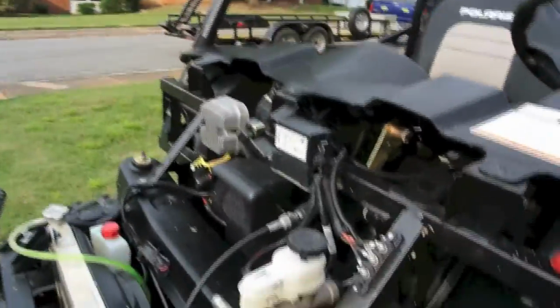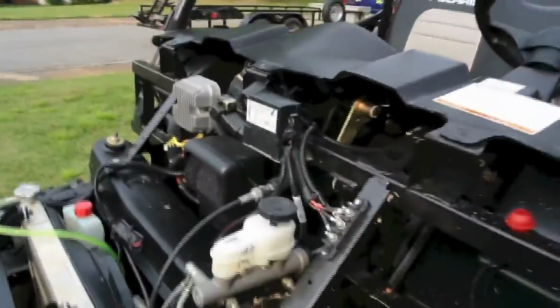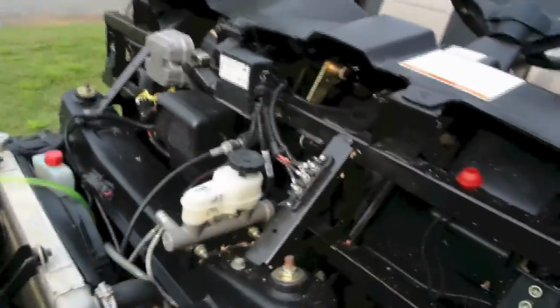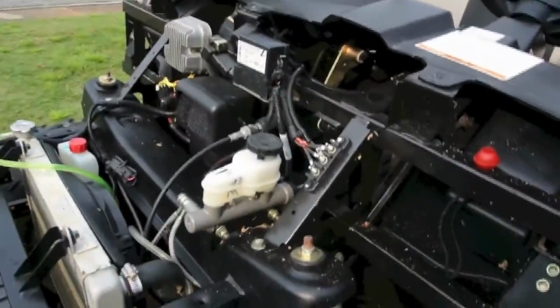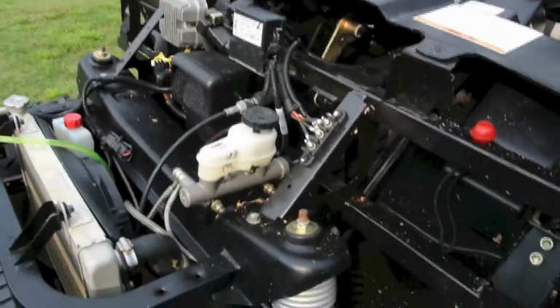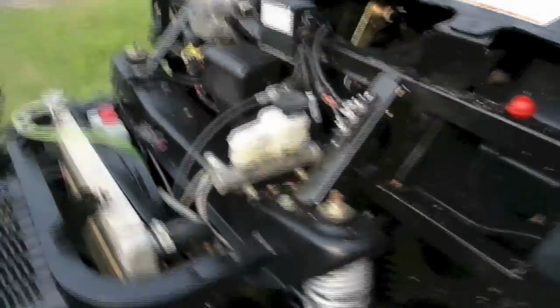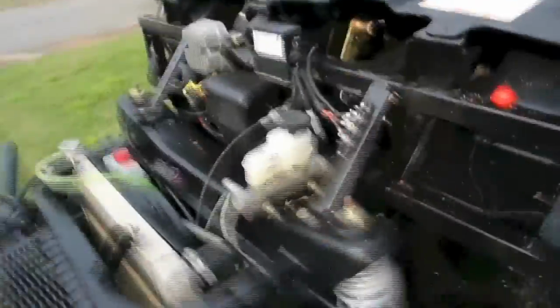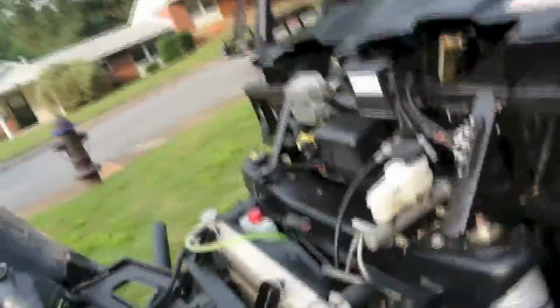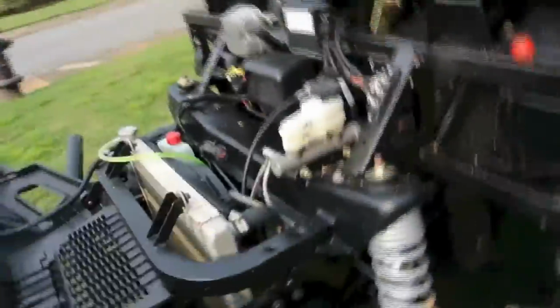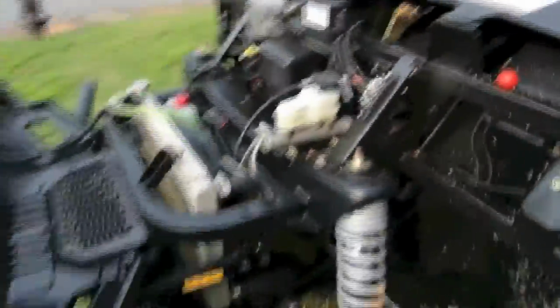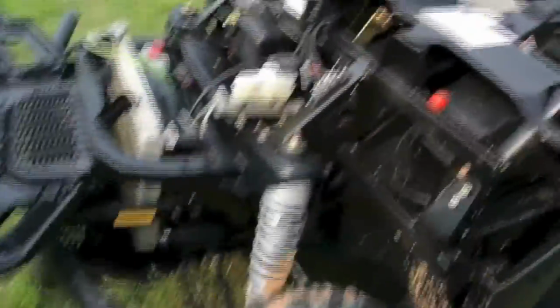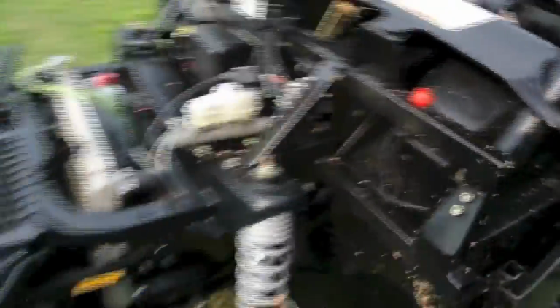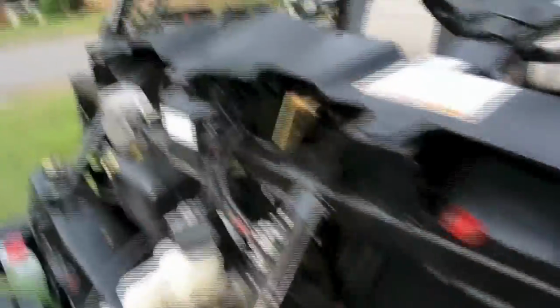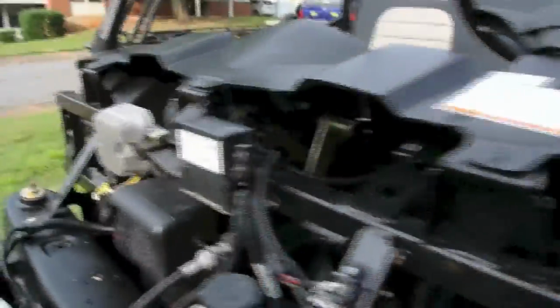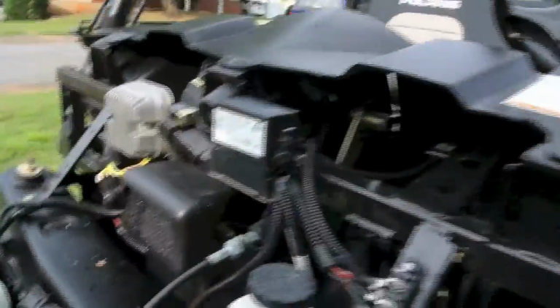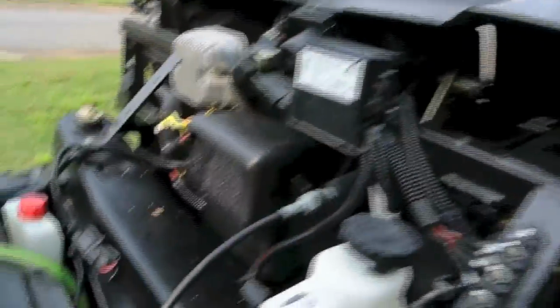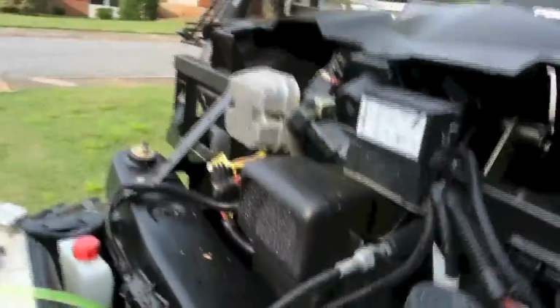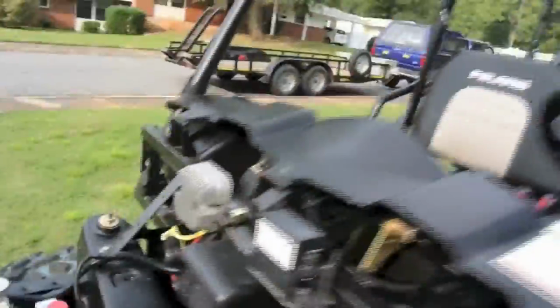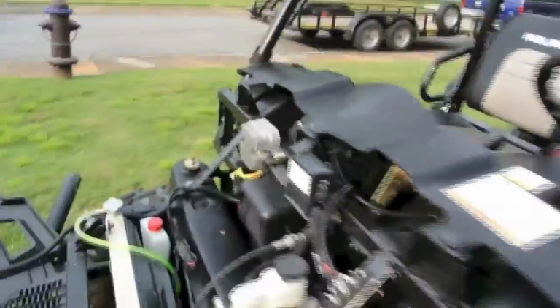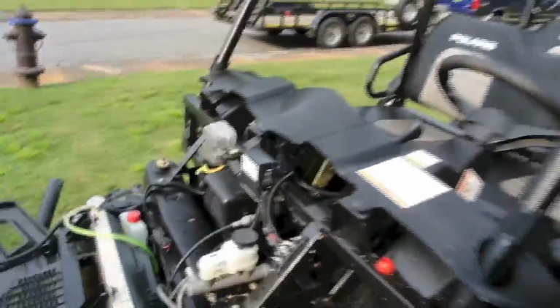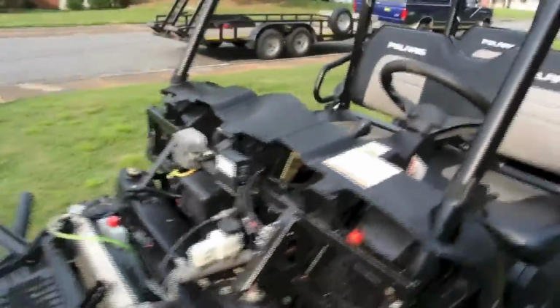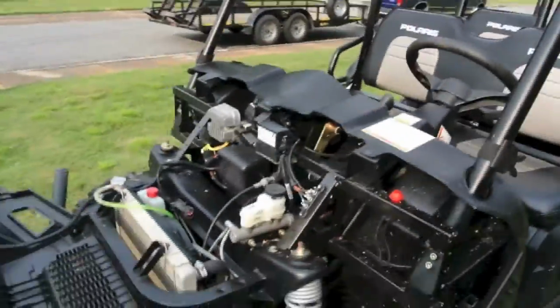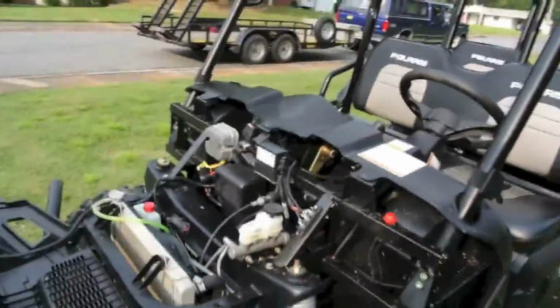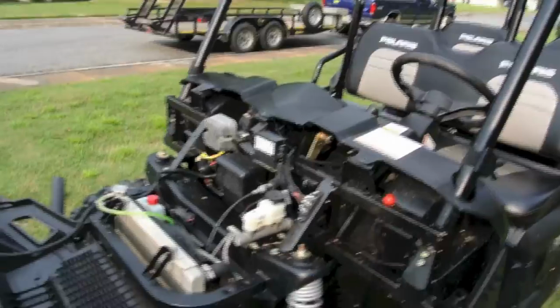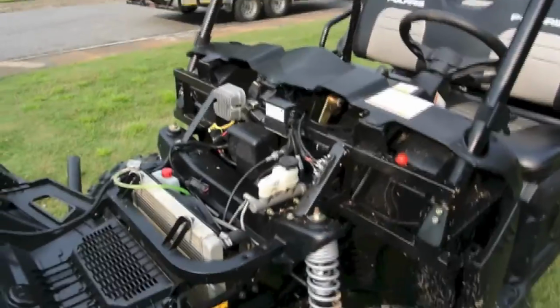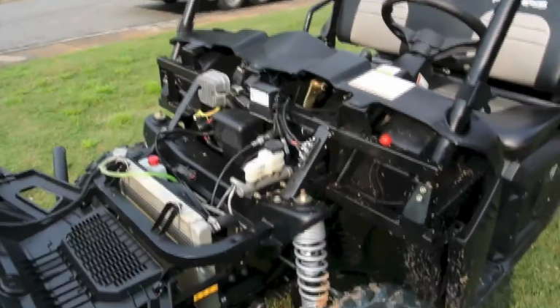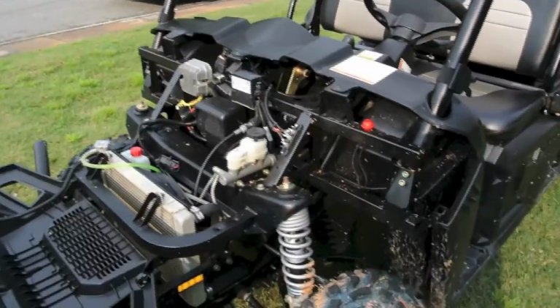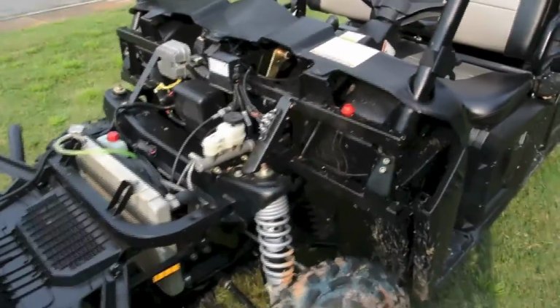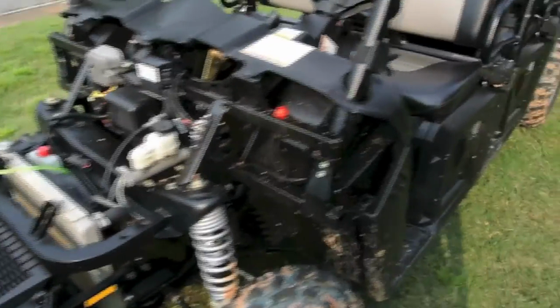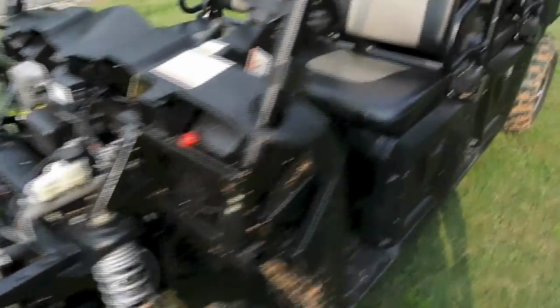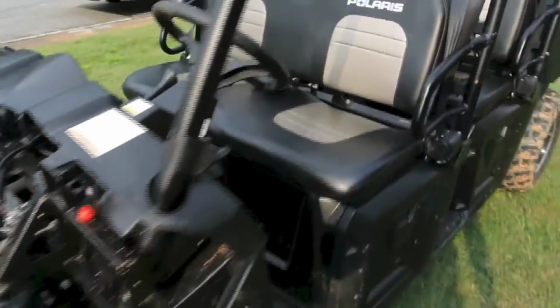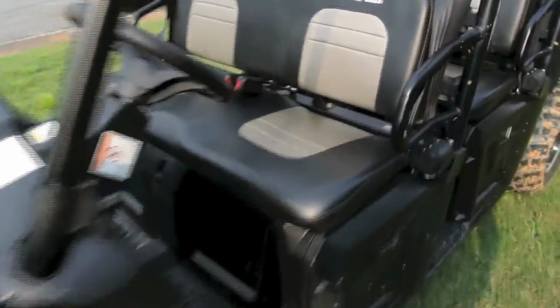Brake master cylinder here, and it's got disc brakes. You can't hardly beat those. If you've ever had drum brakes on an old four-wheeler, they're kind of sucky.